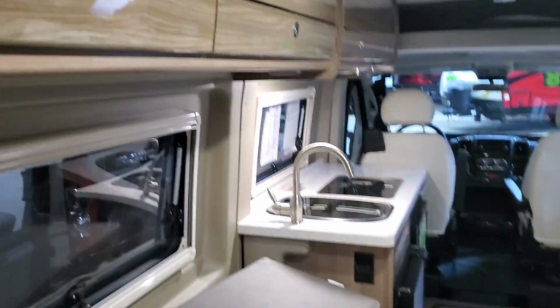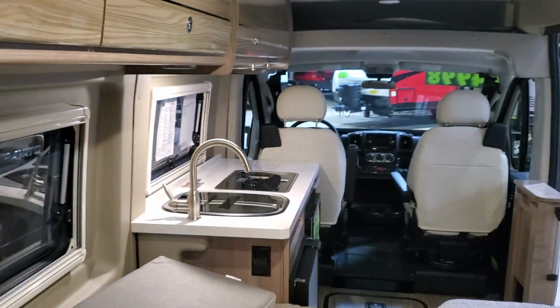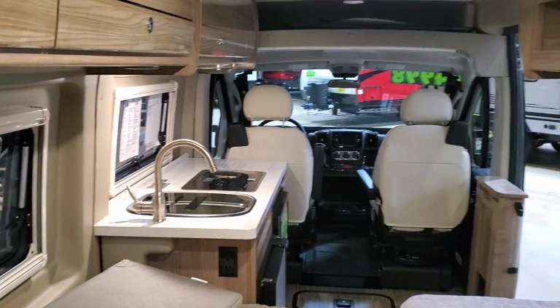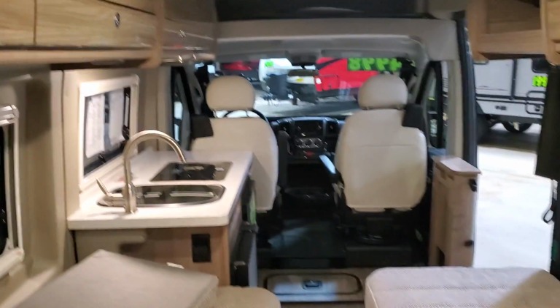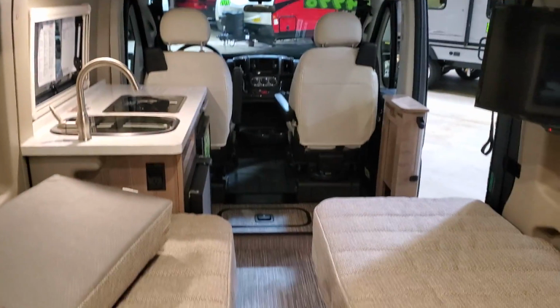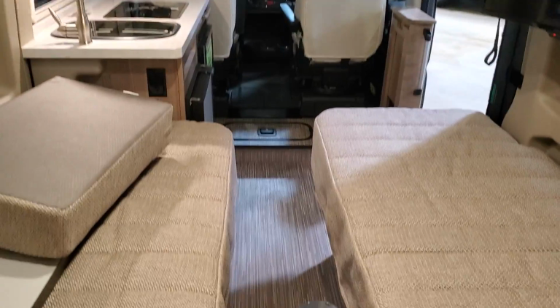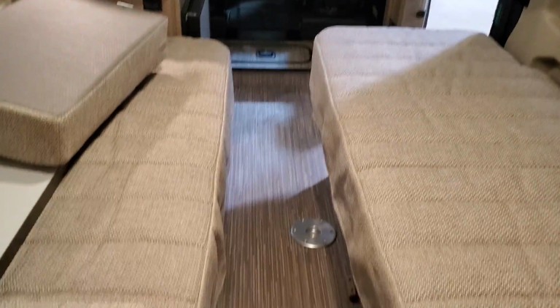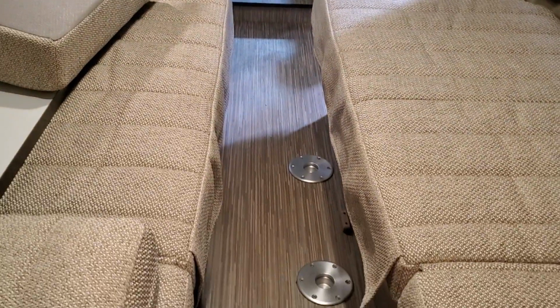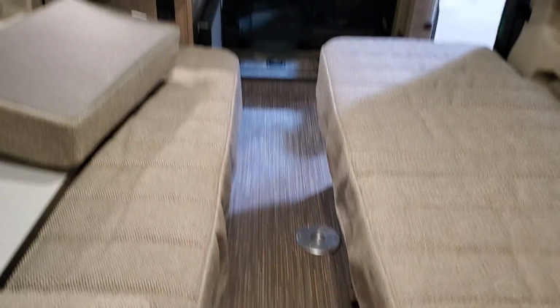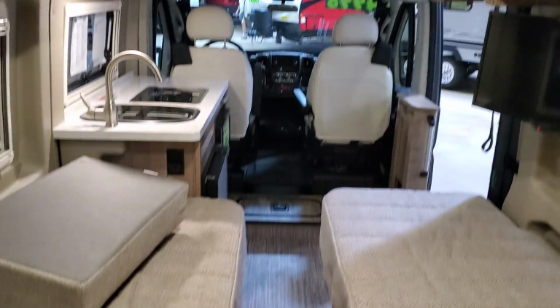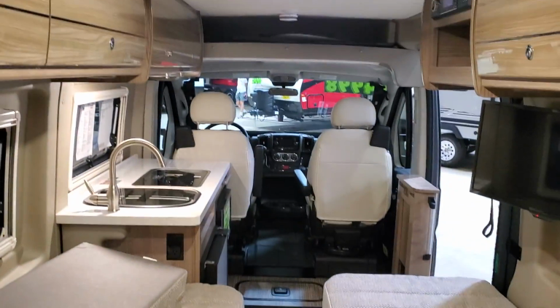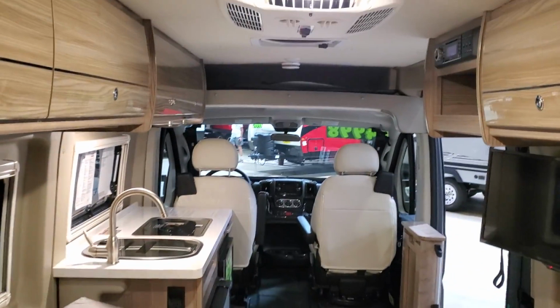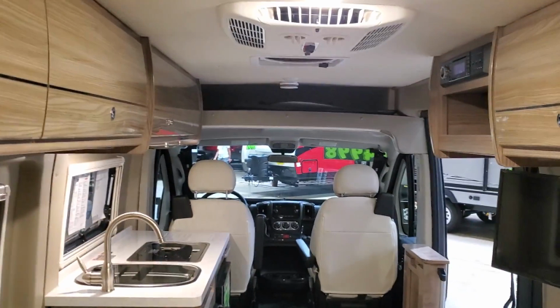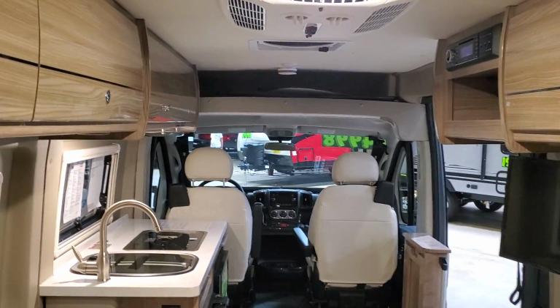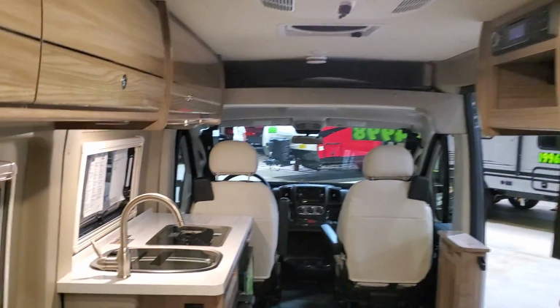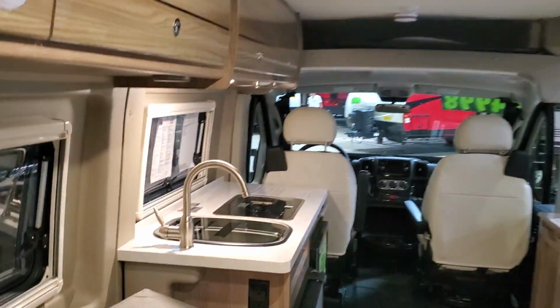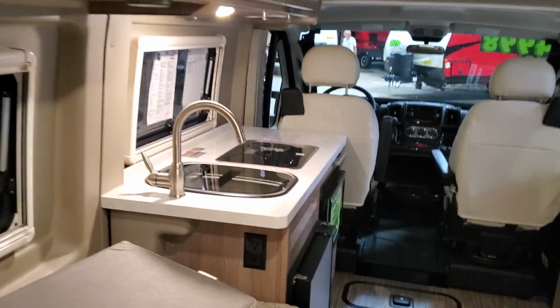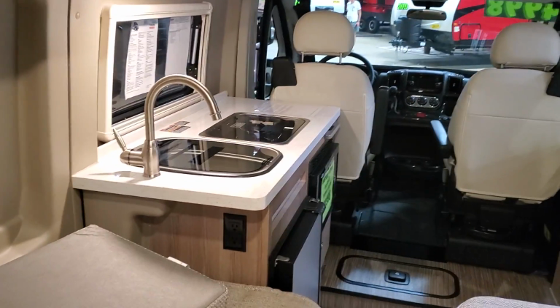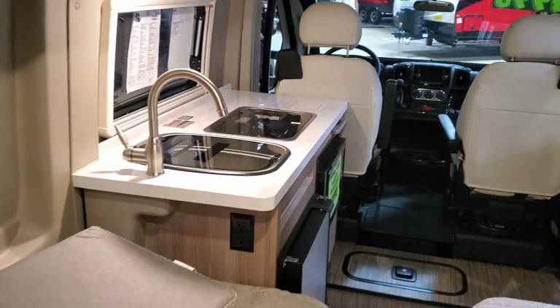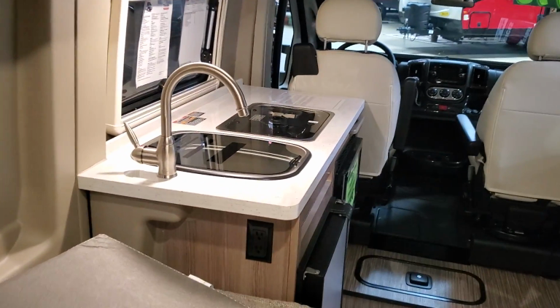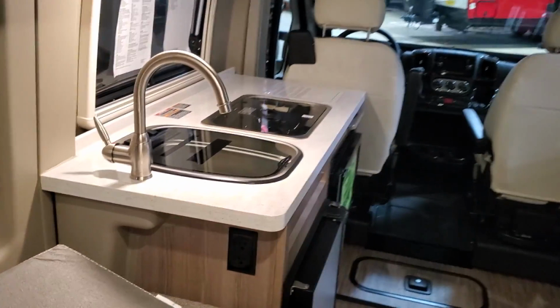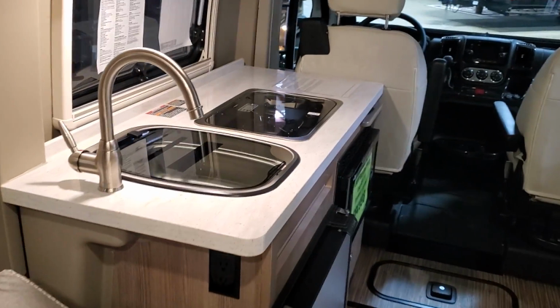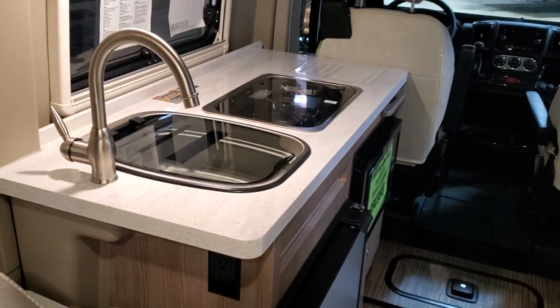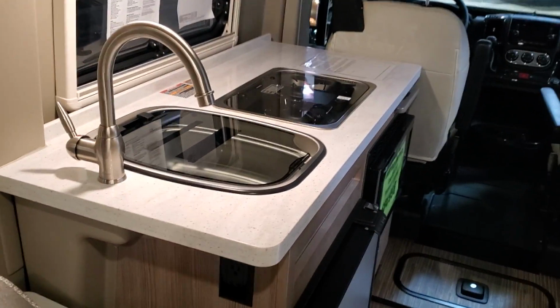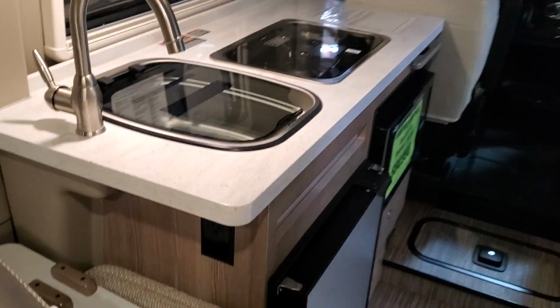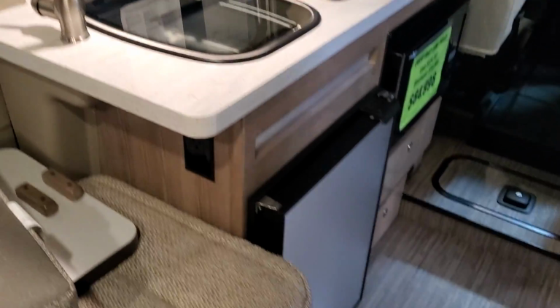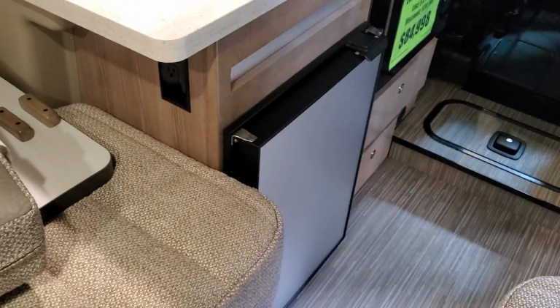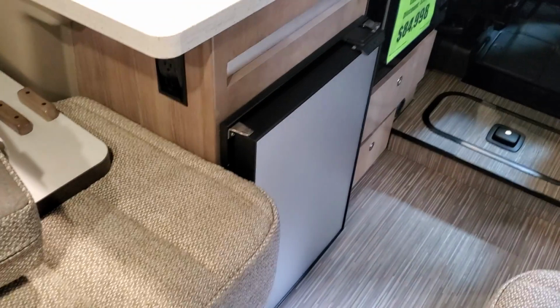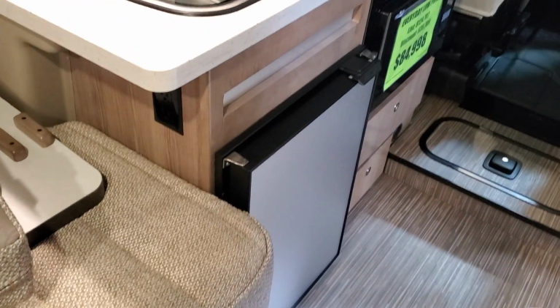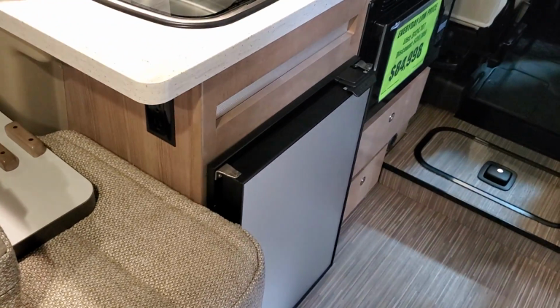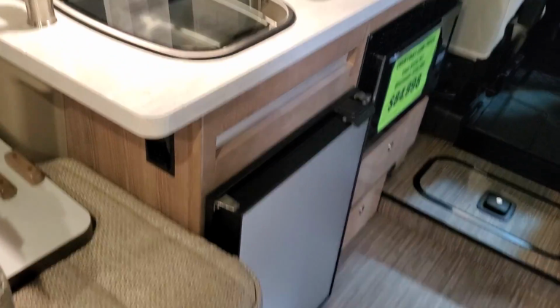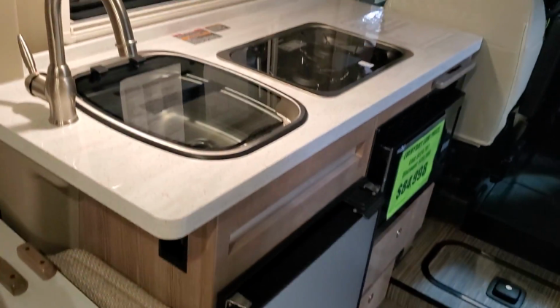Looking back towards the unit, this is it here, and your kitchen is right off to the left, closer to the cab, with a sink, two-burner stove, refrigerator, and microwave.